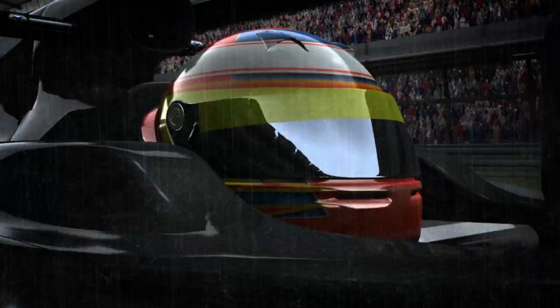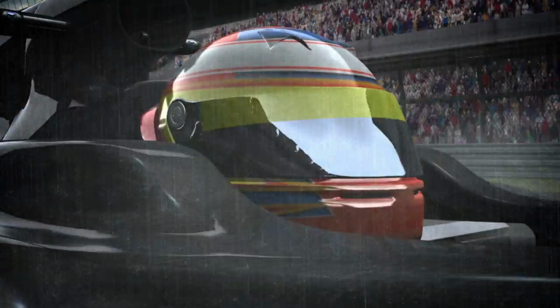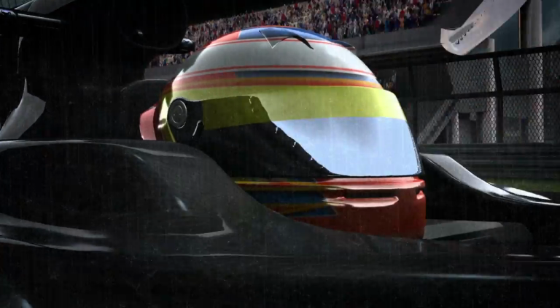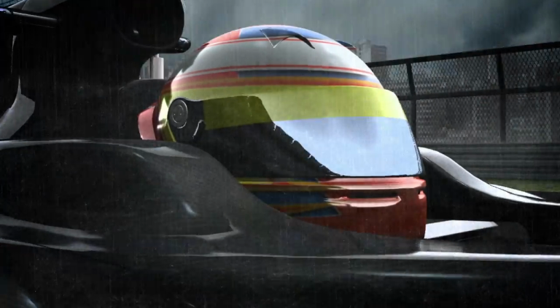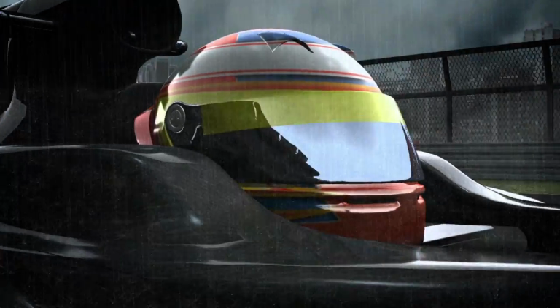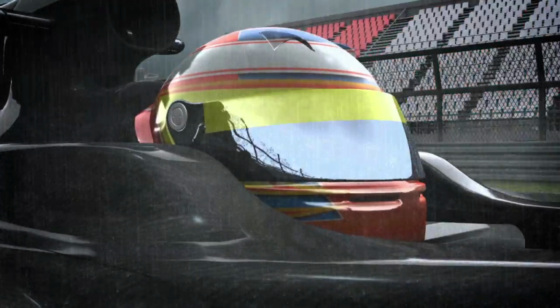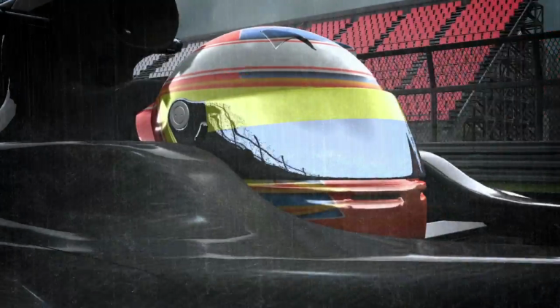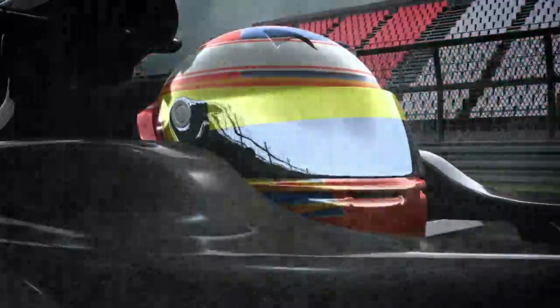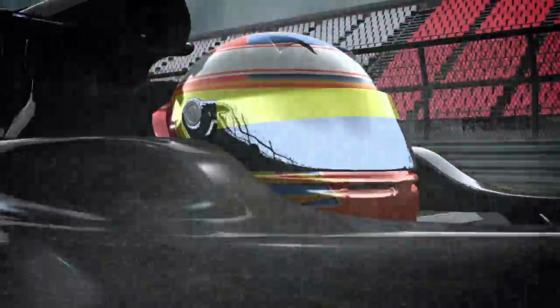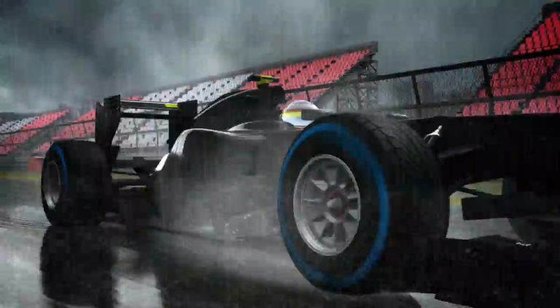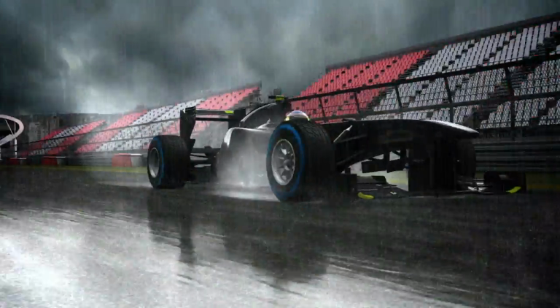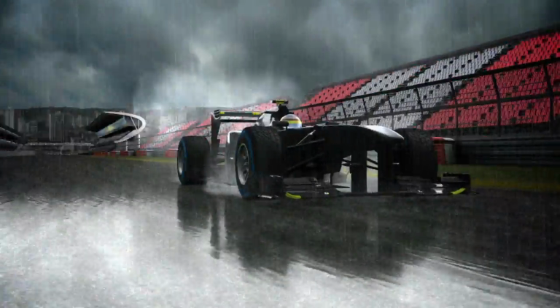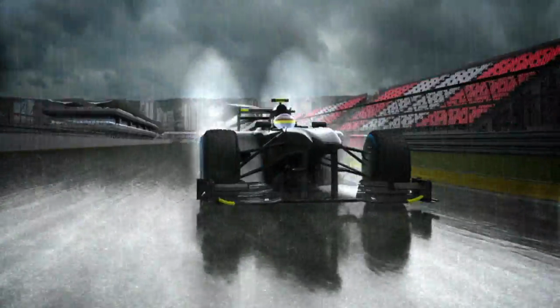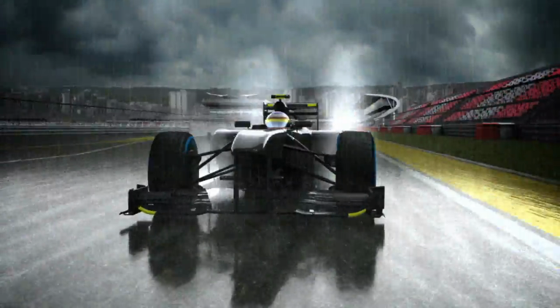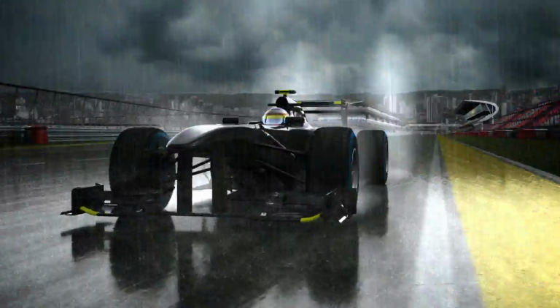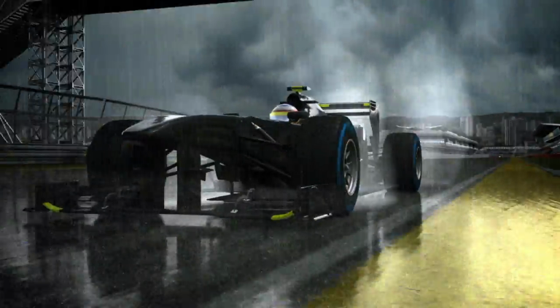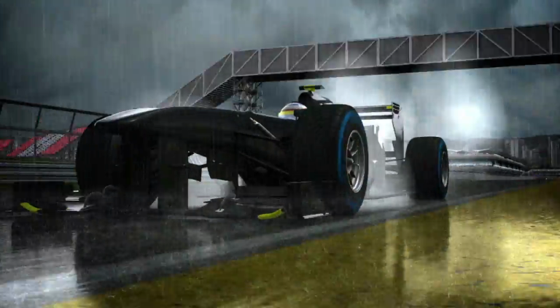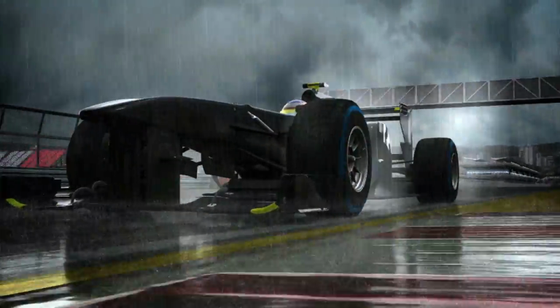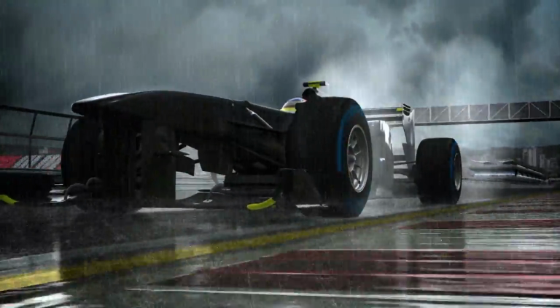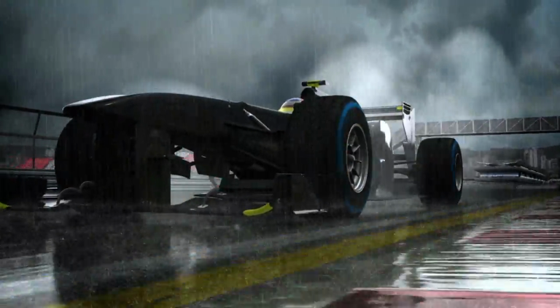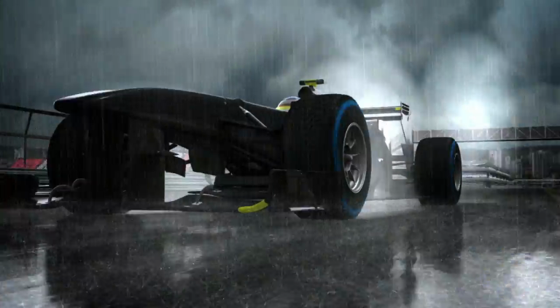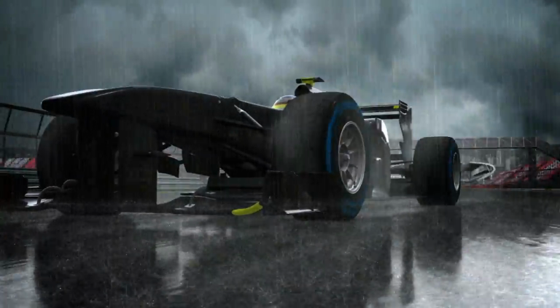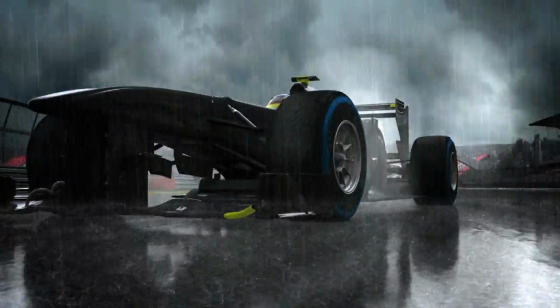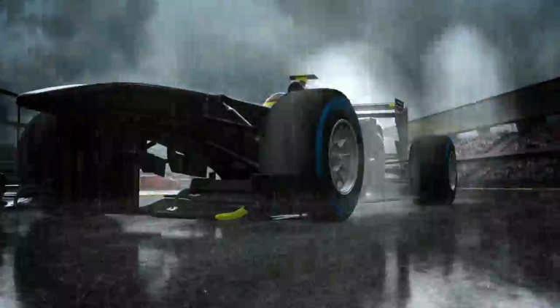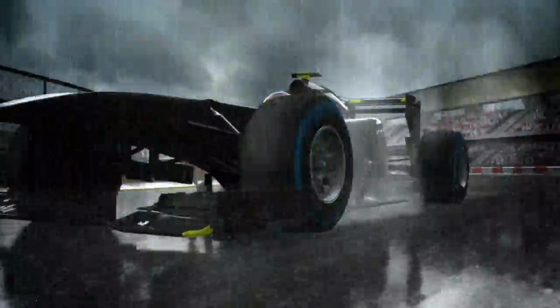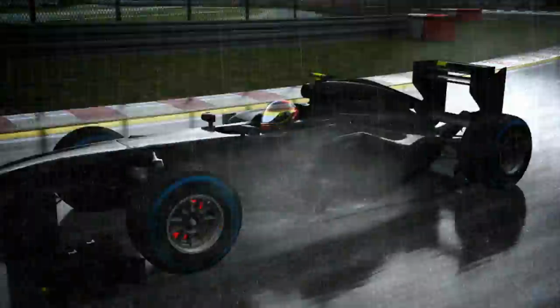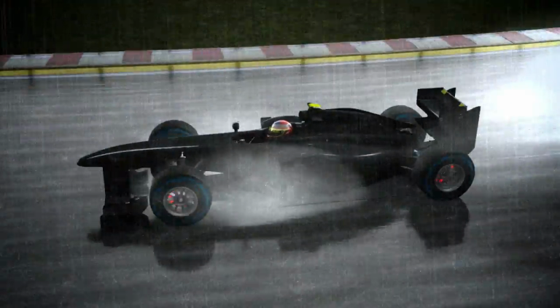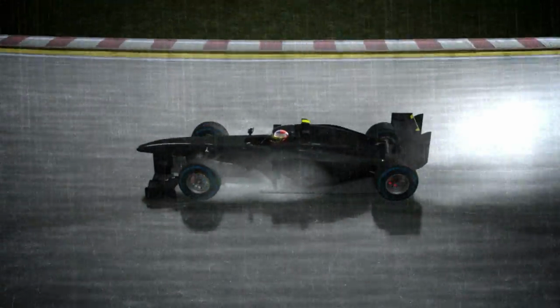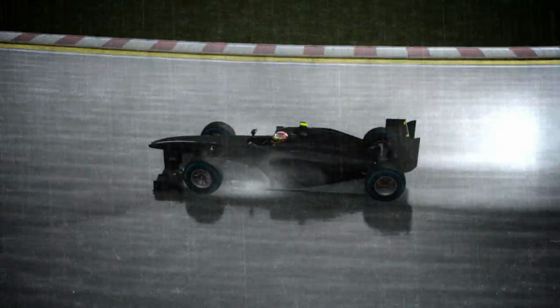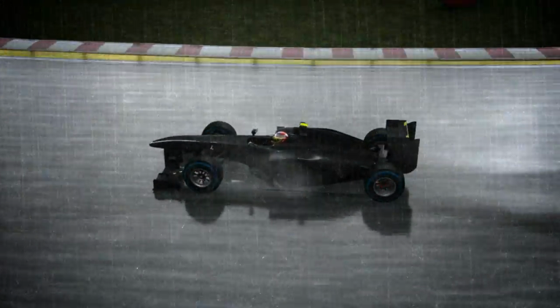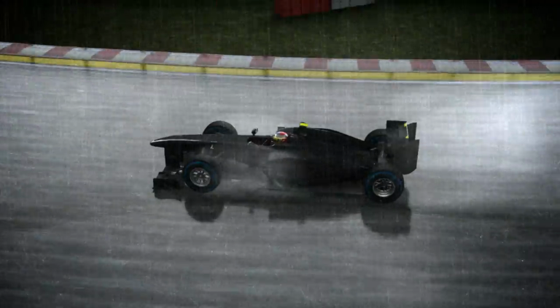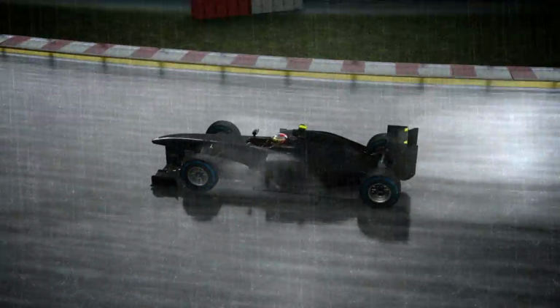There are also some innovations for the wet weather tyres. Pirelli is introducing the Cinturato, the new name for the full wet and intermediate tyres, which are designed to cope with a wide range of rain conditions.